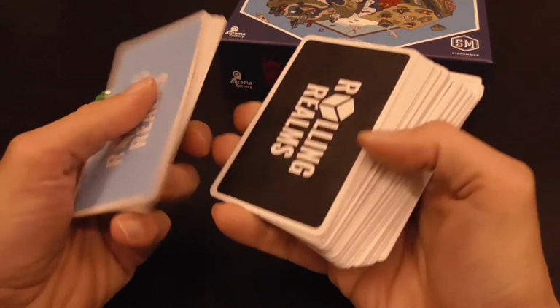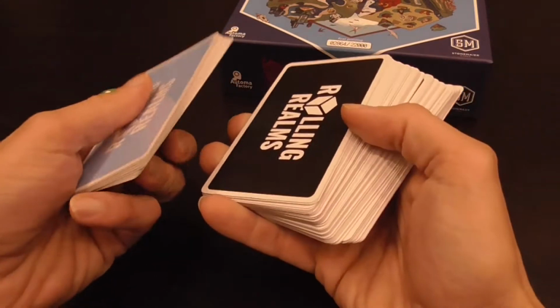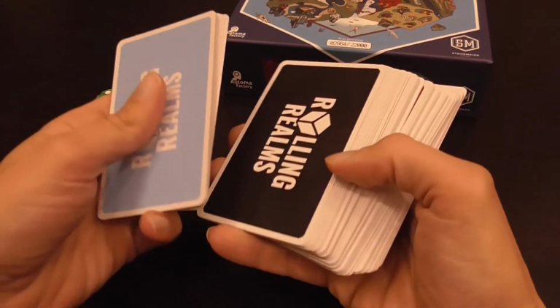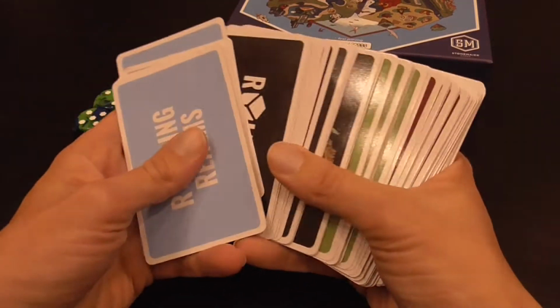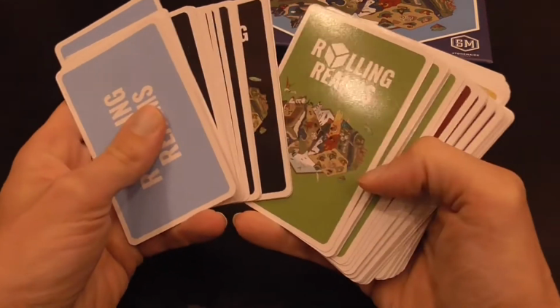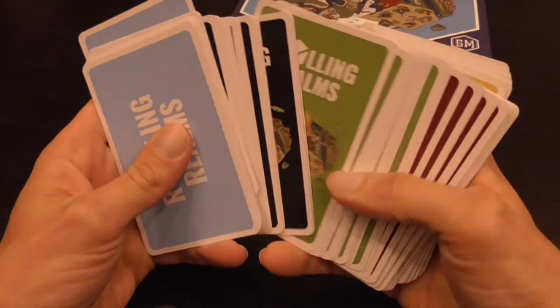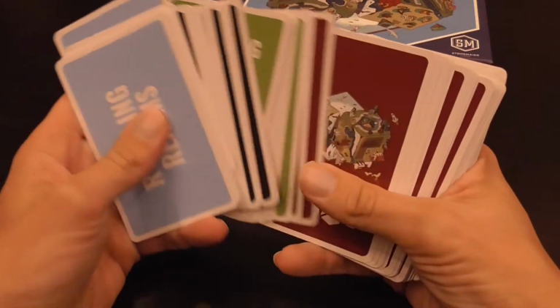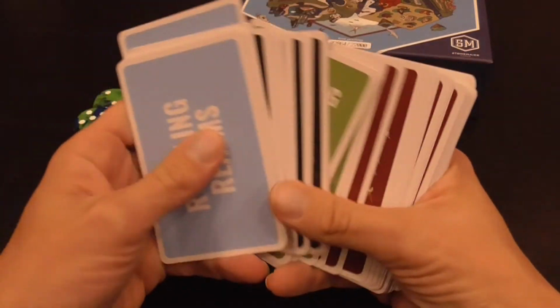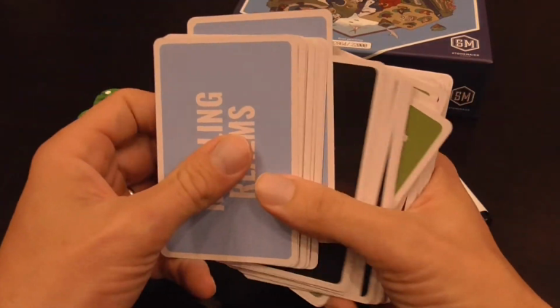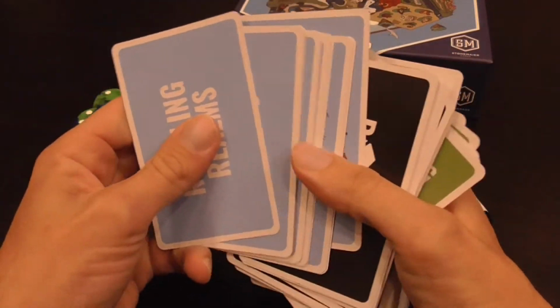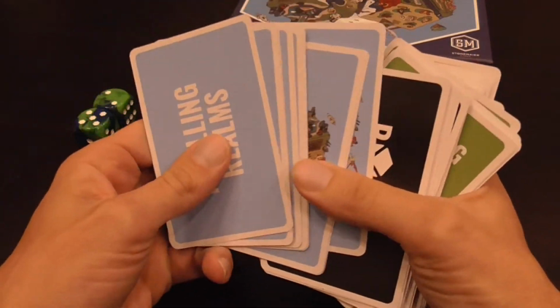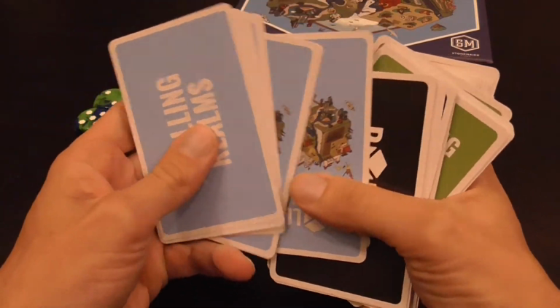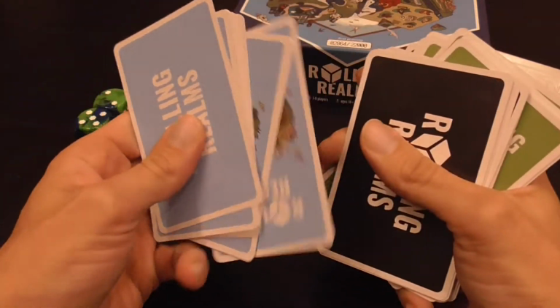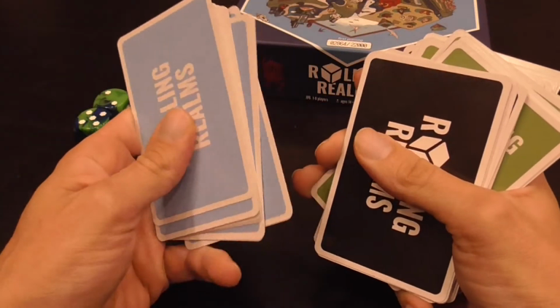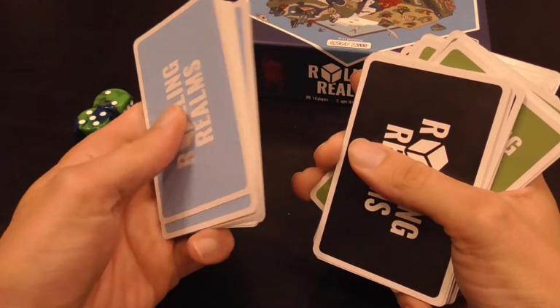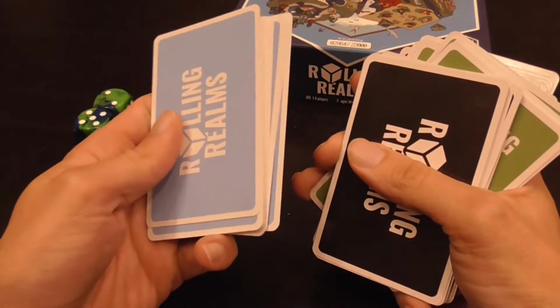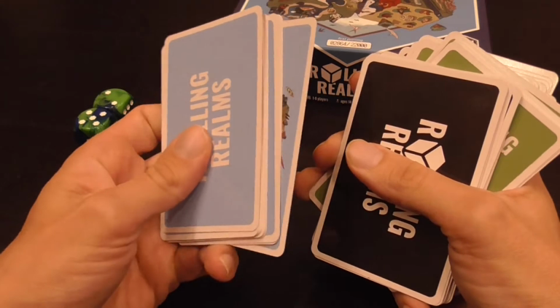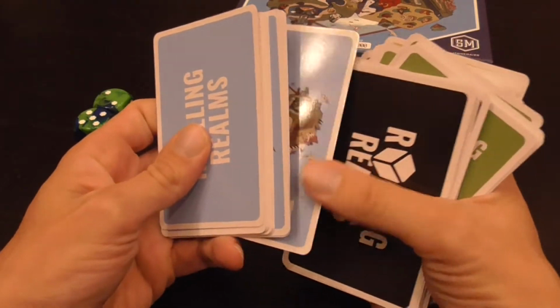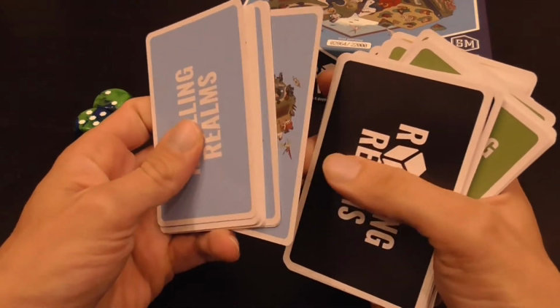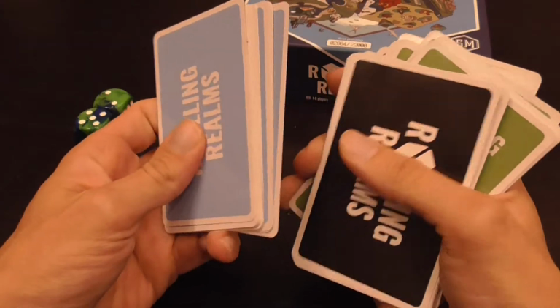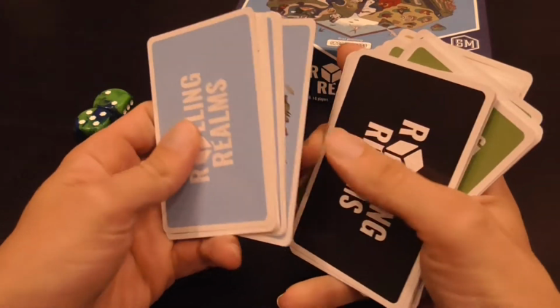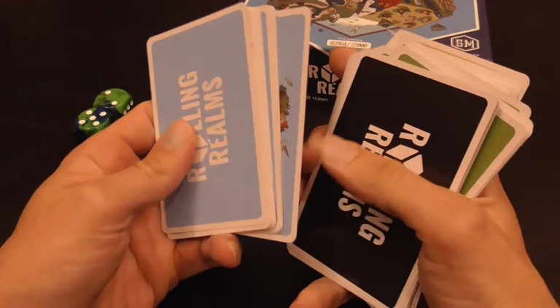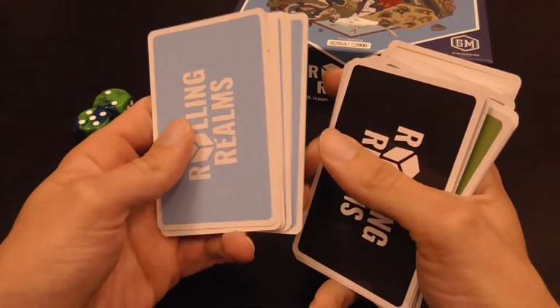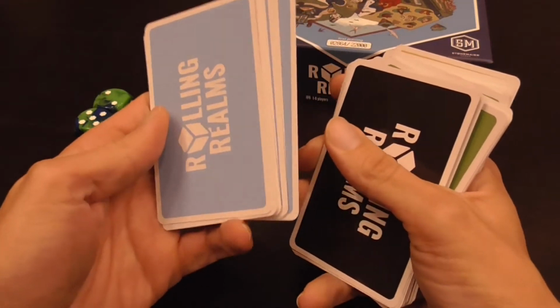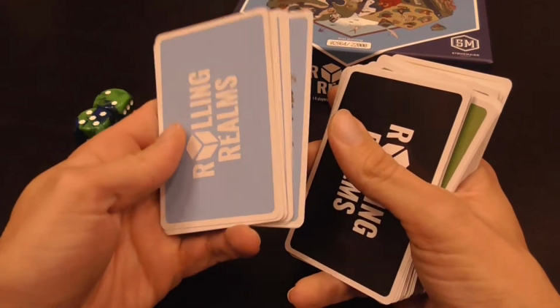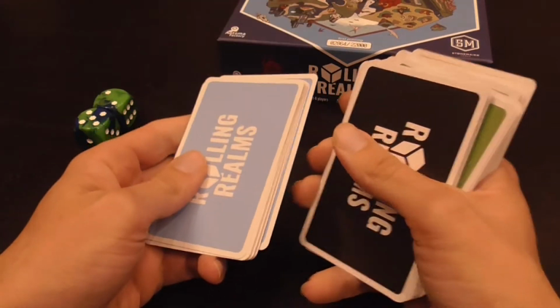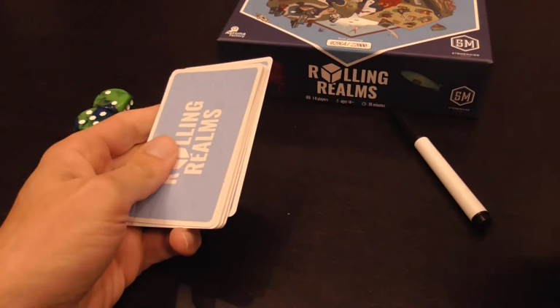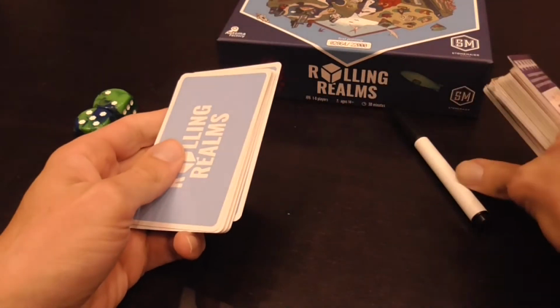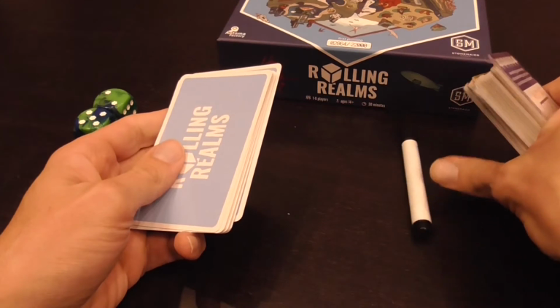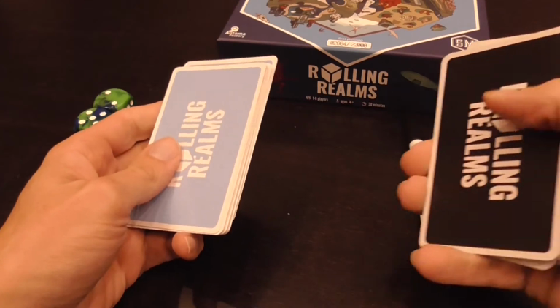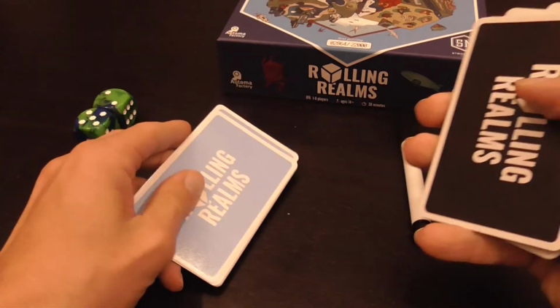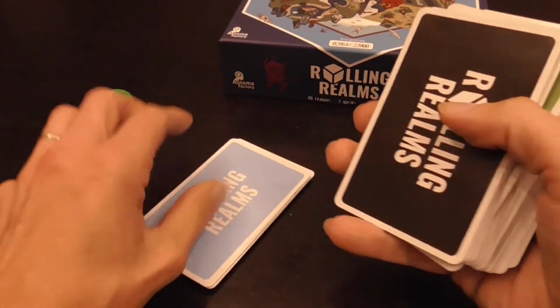The heart of the game is this set of decks of cards. They are printed in dry erase coated cardboard, and you'll be writing directly on them with a dry erase marker.